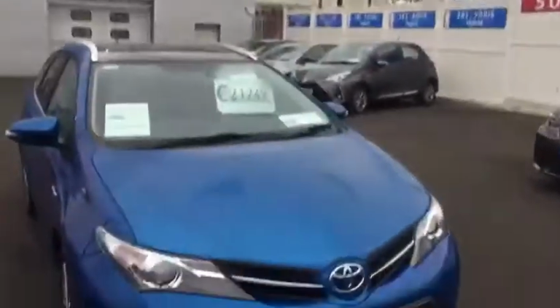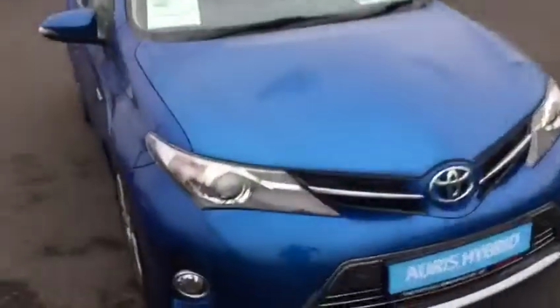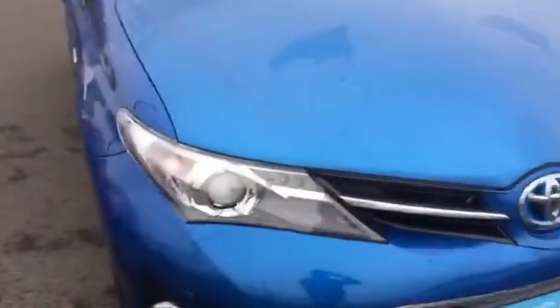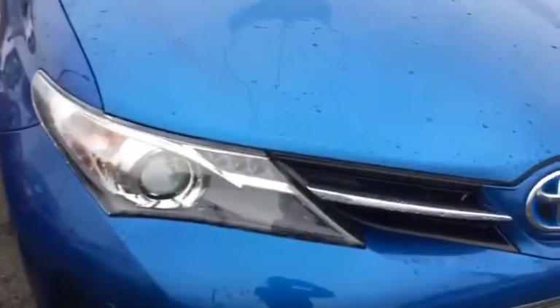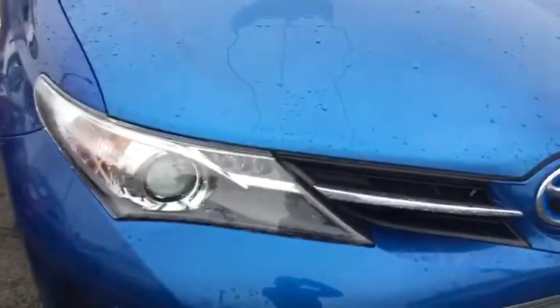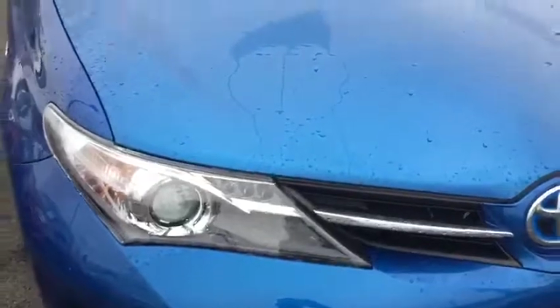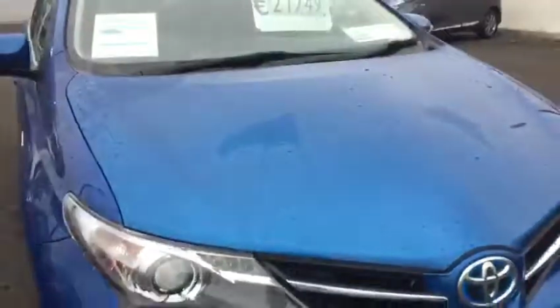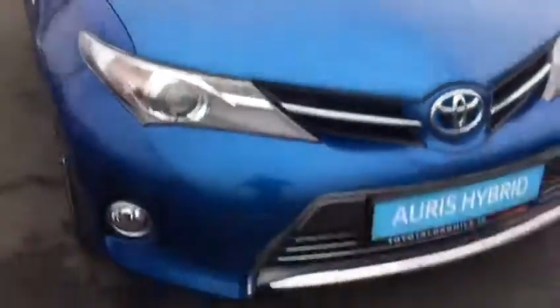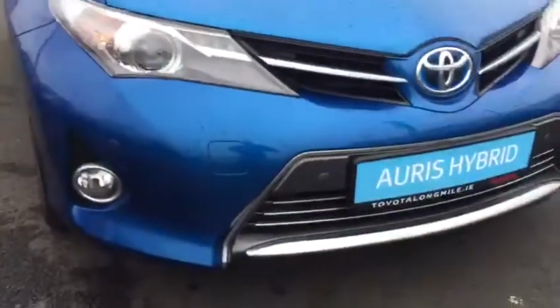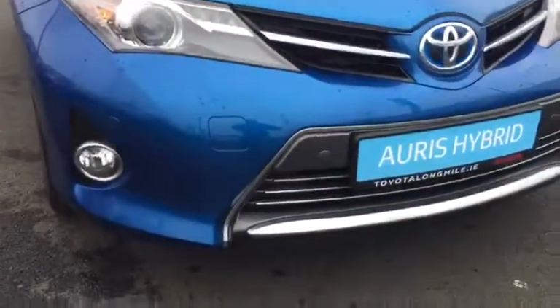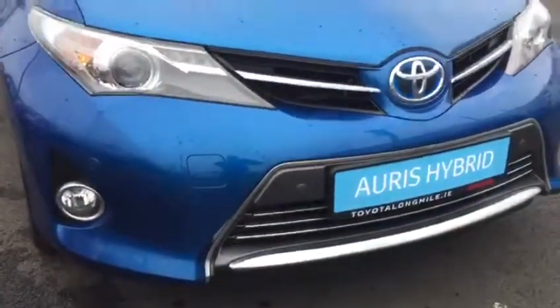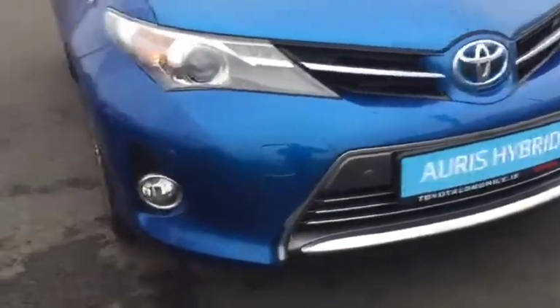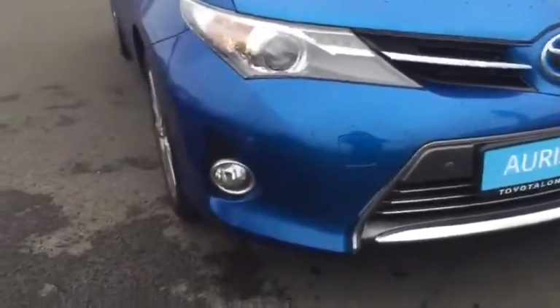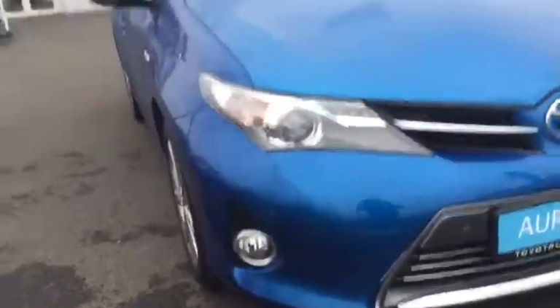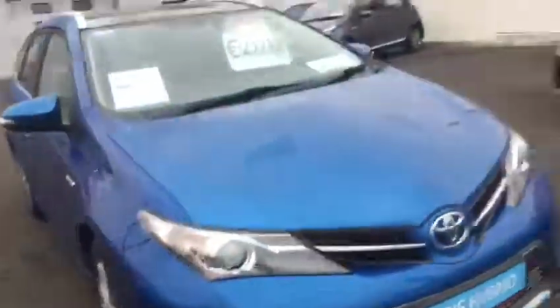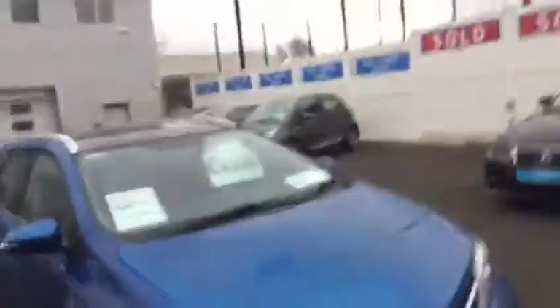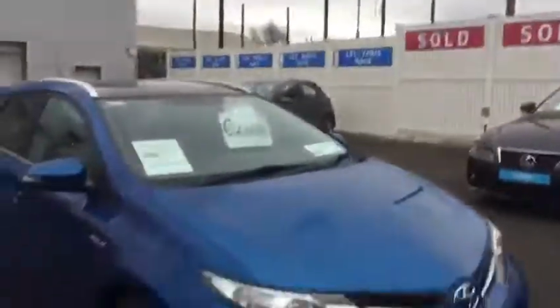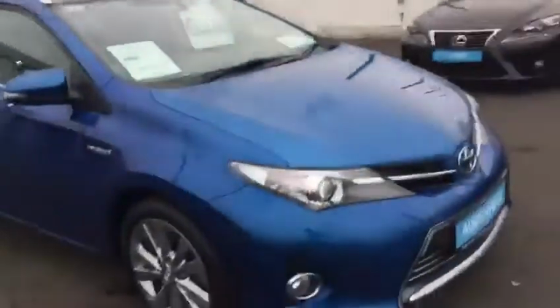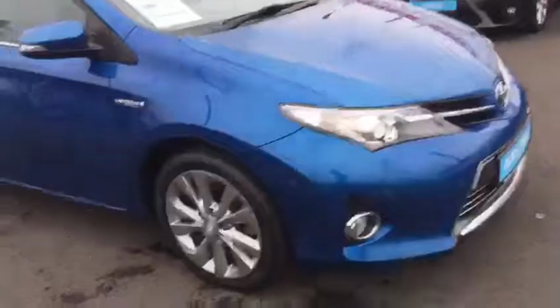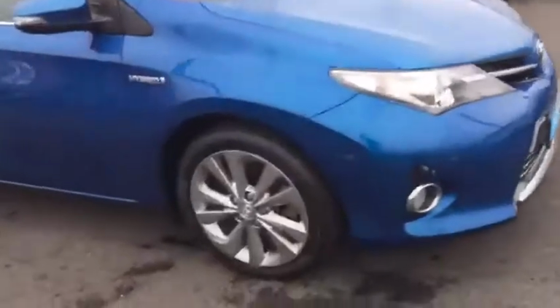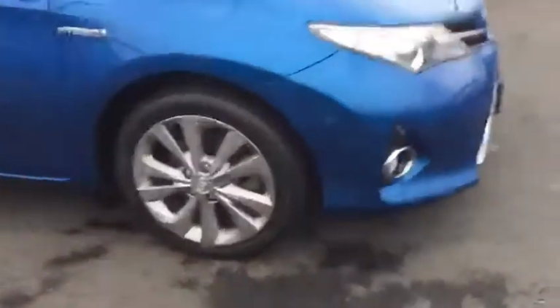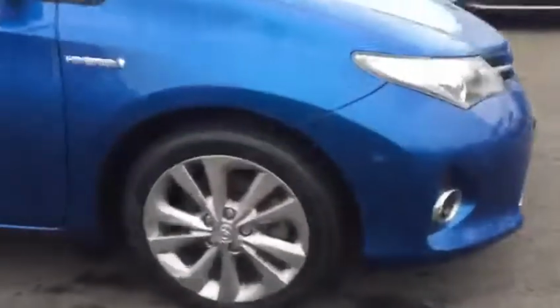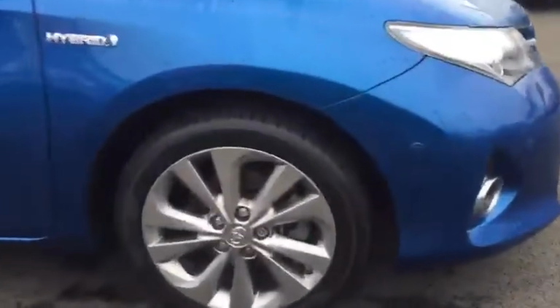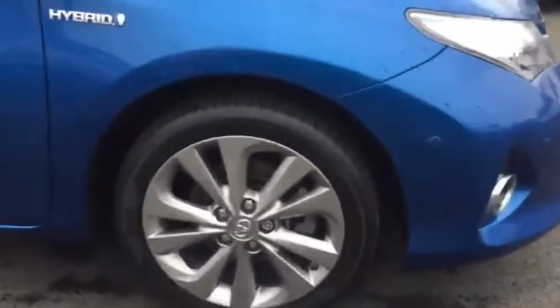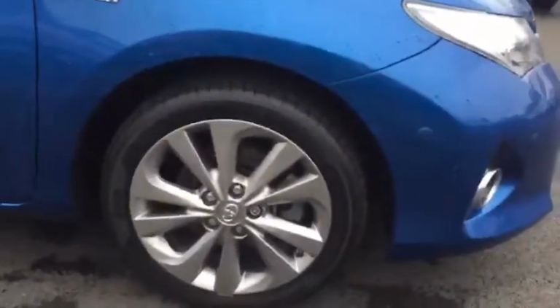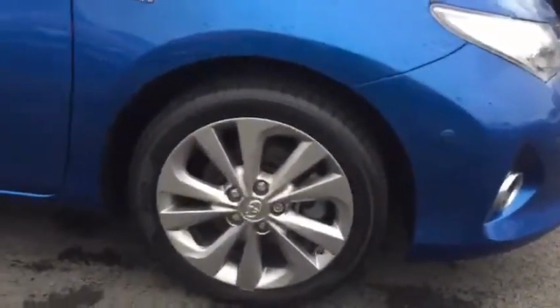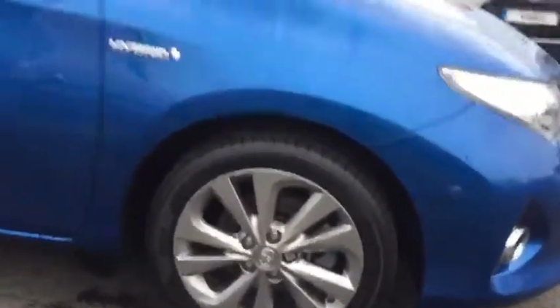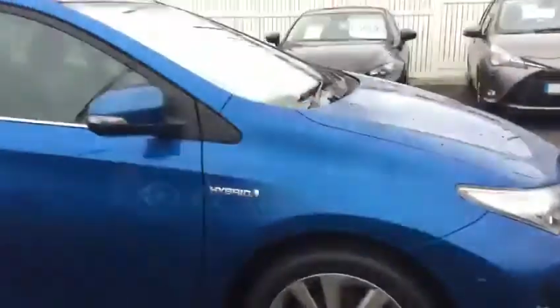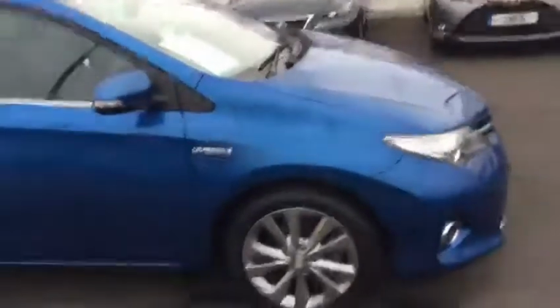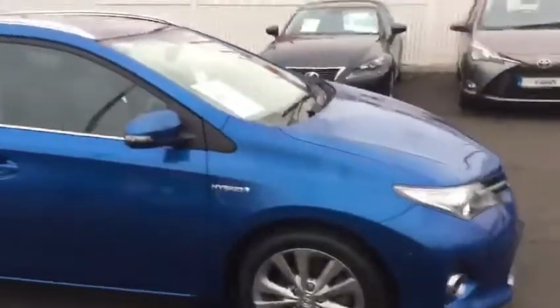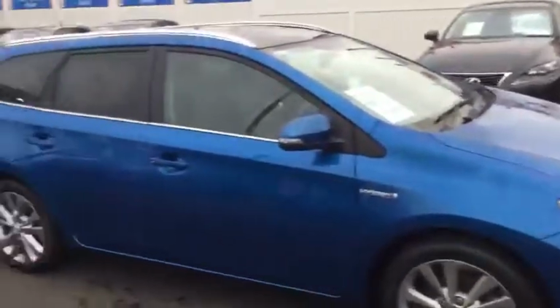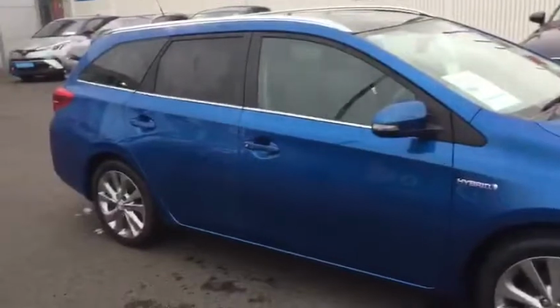In the luxury model we get our front LED daytime running lights, our front parking sensors, and our front fog lights. We also have multi-spoke 17-inch alloy wheels. This Auris is finished in metallic blue.